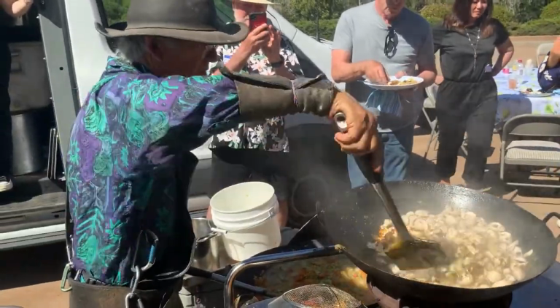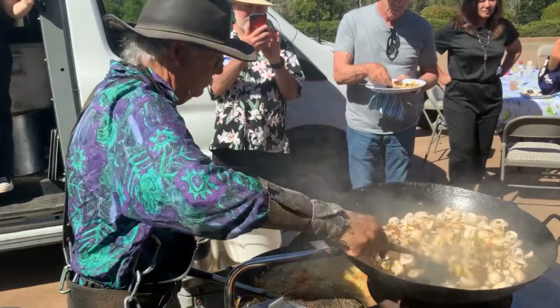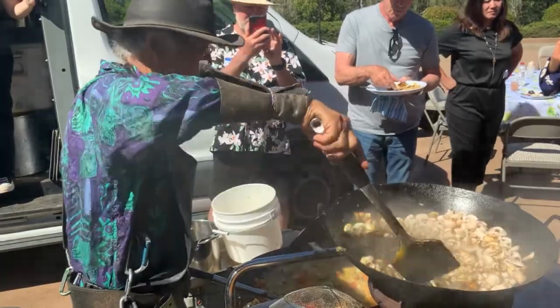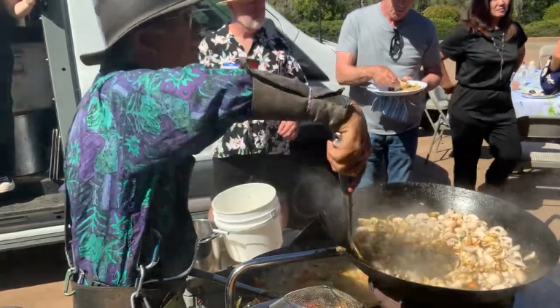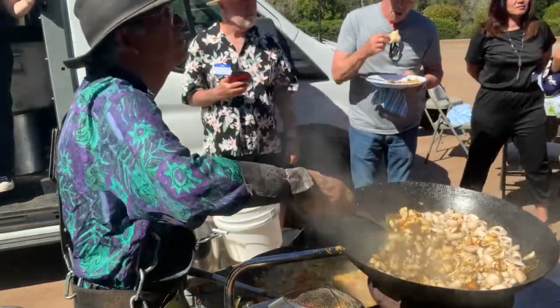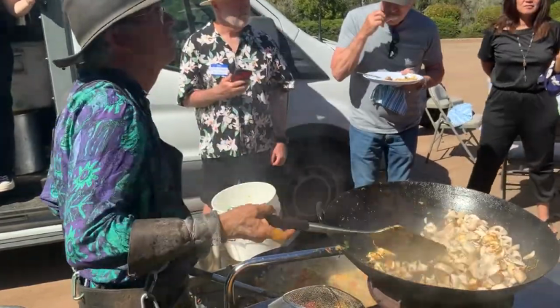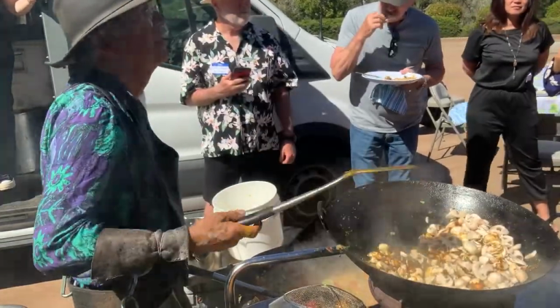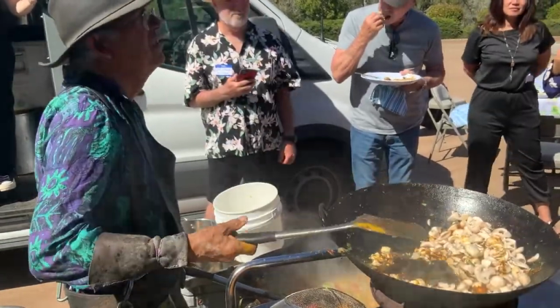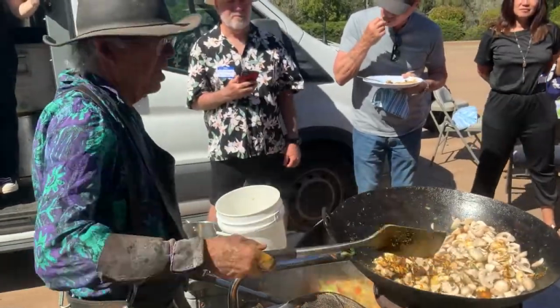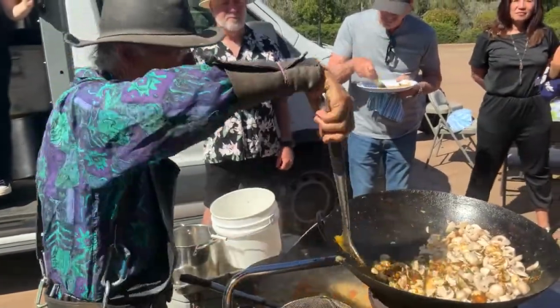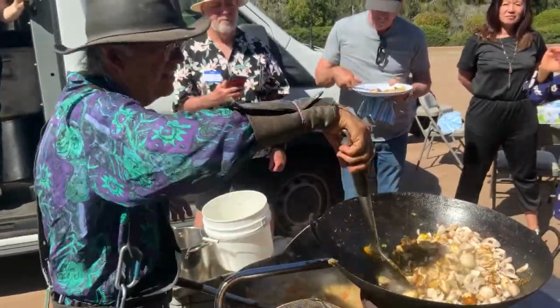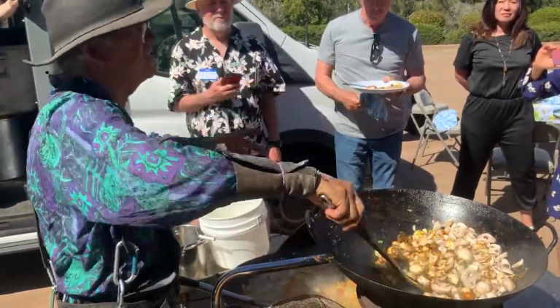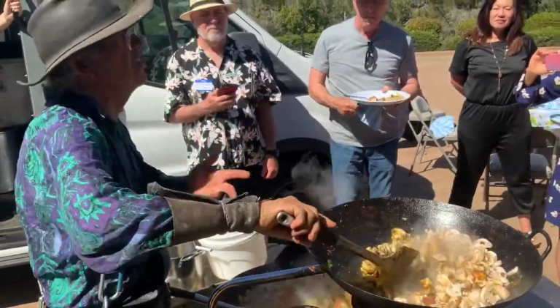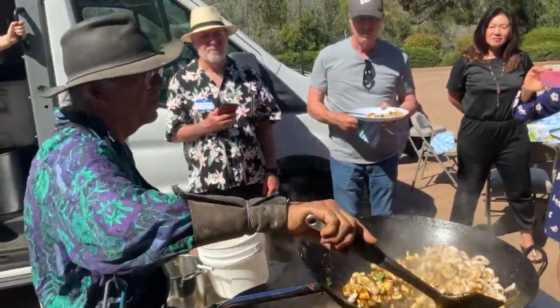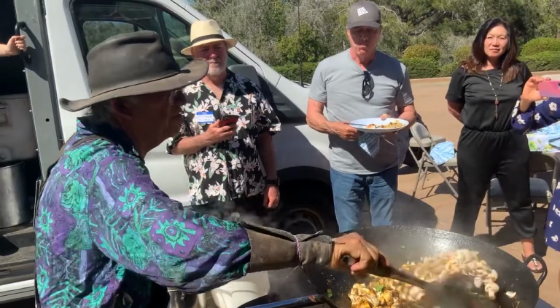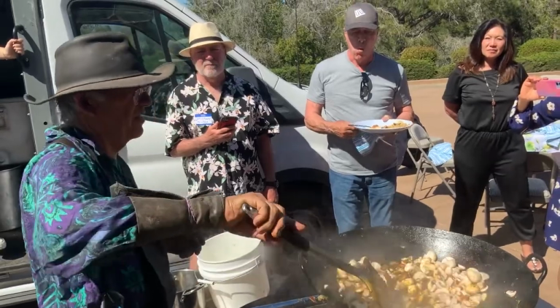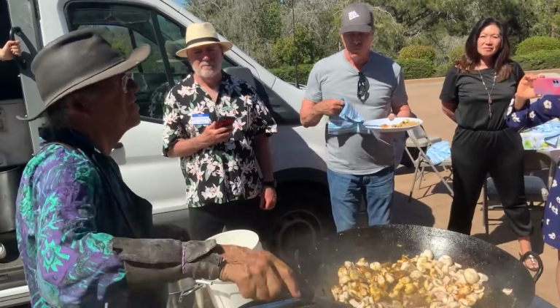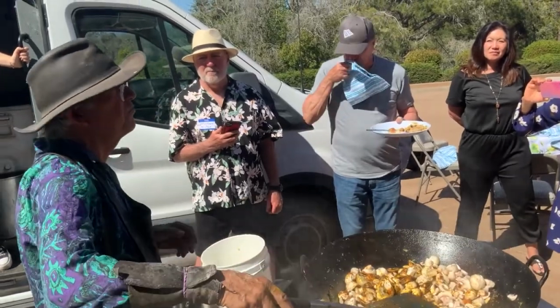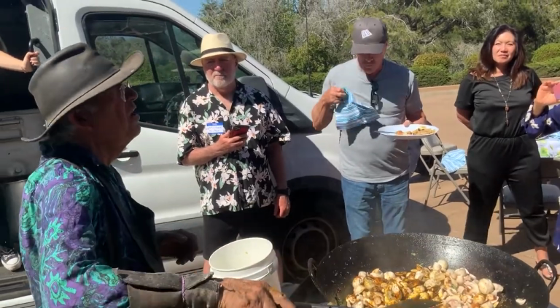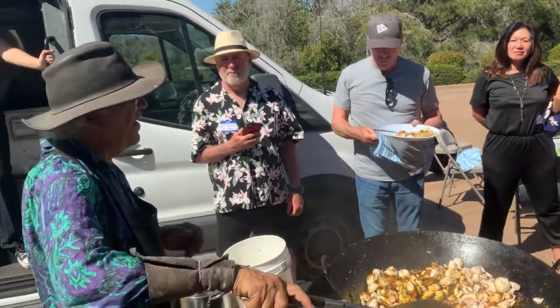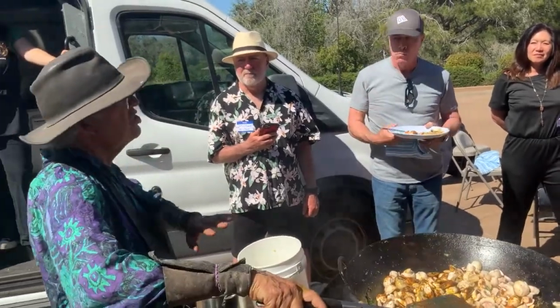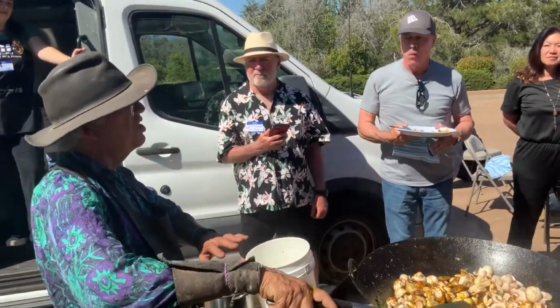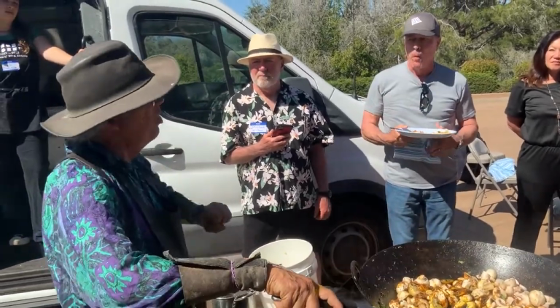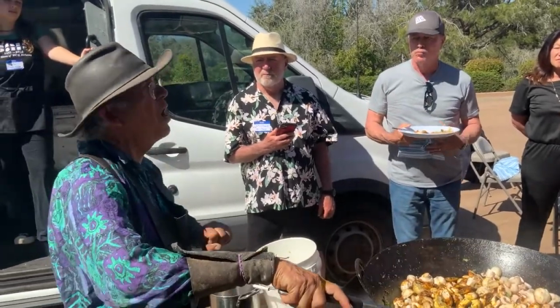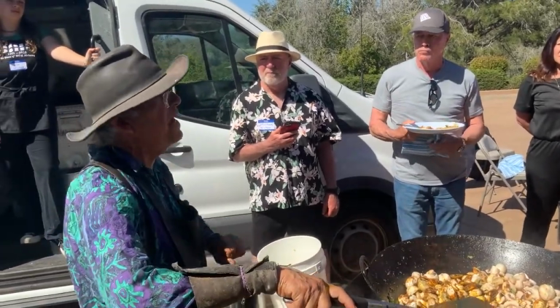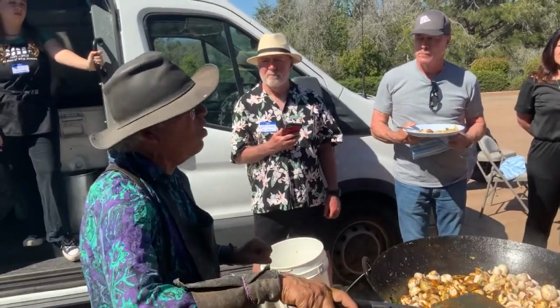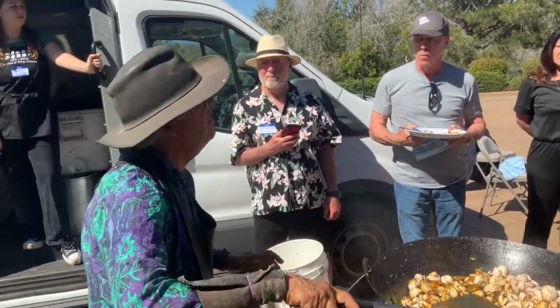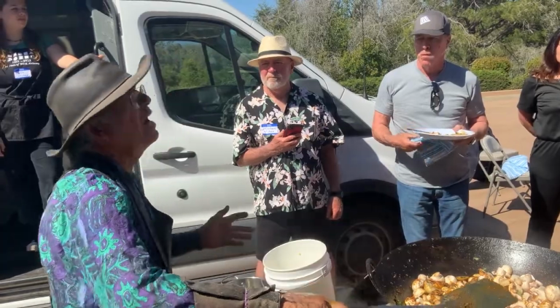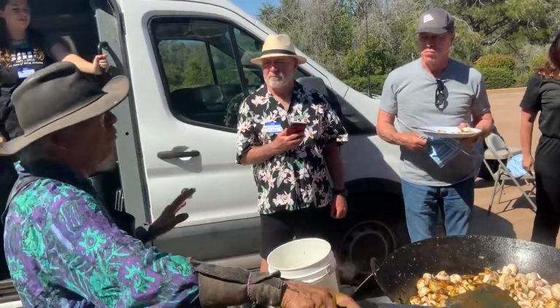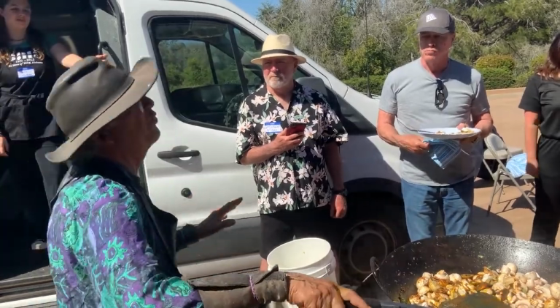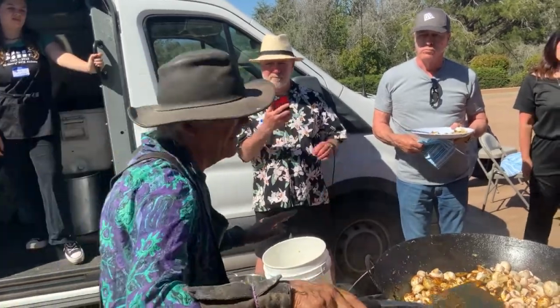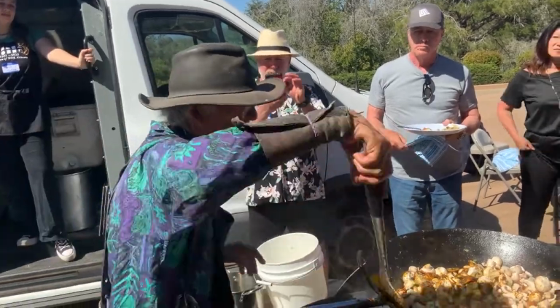Why do mushrooms have to touch fat before water? Because you want the fat to get soaked up into the mushroom, and the fat inside the mushroom will hold the water at bay.